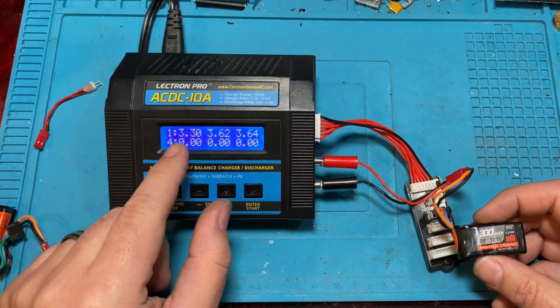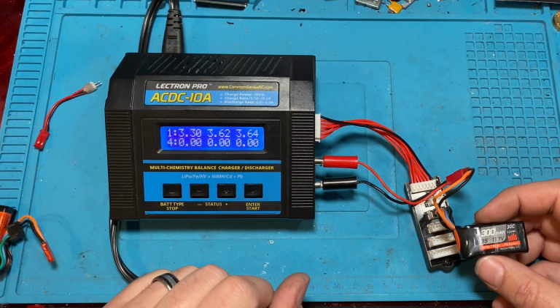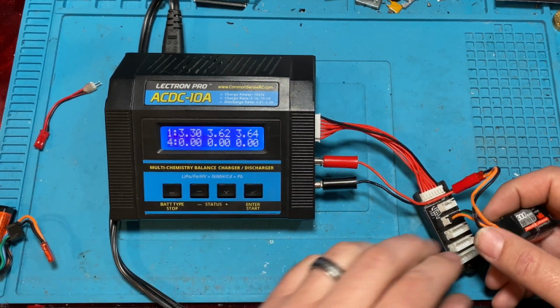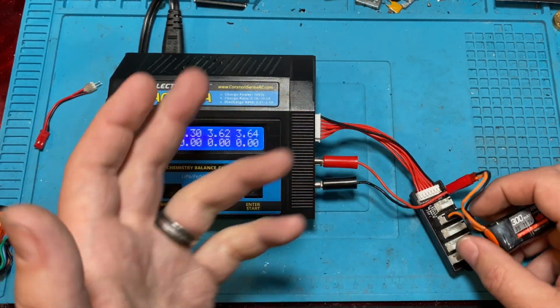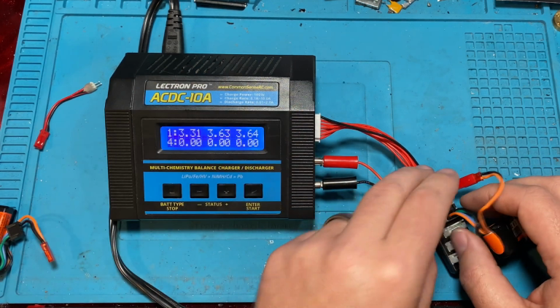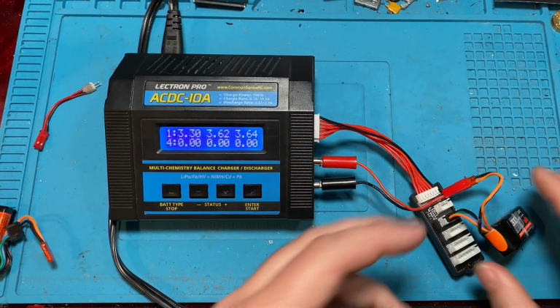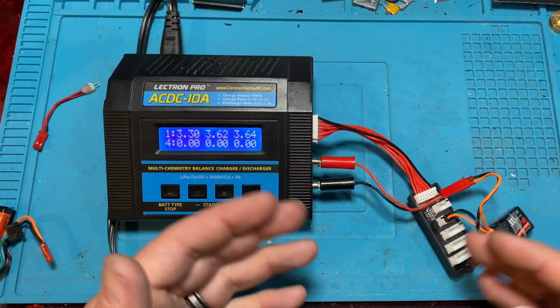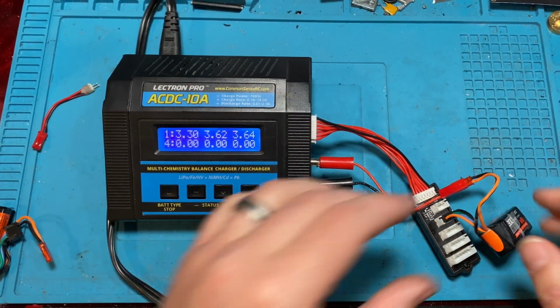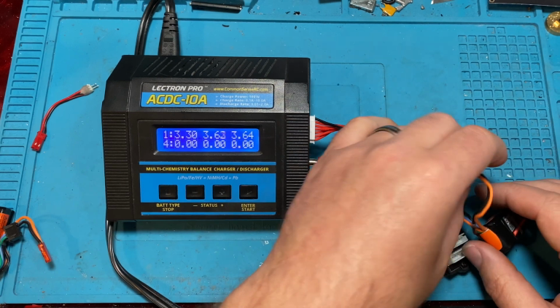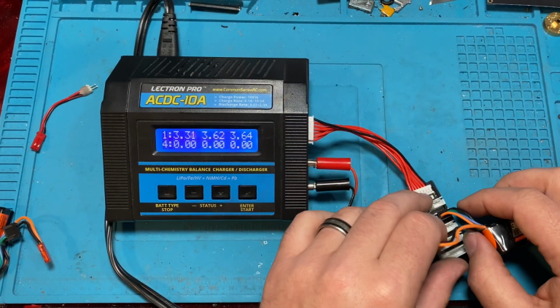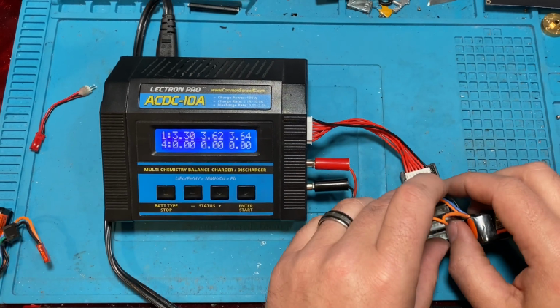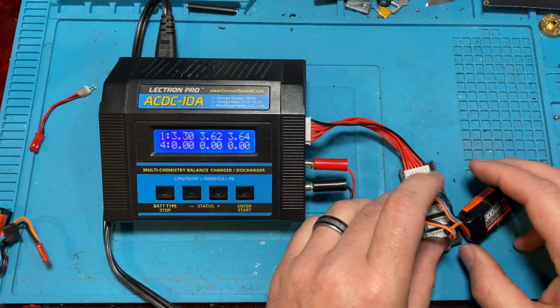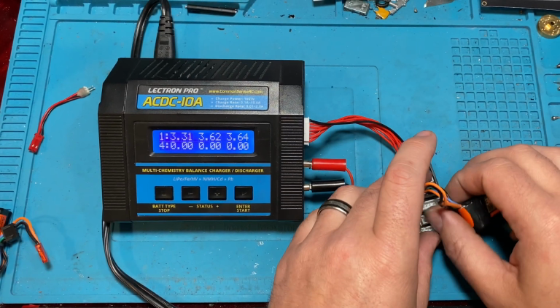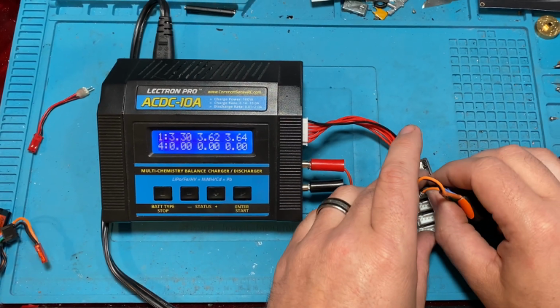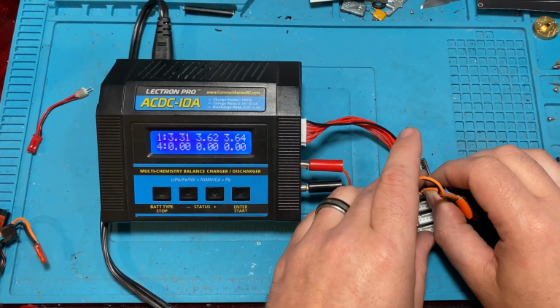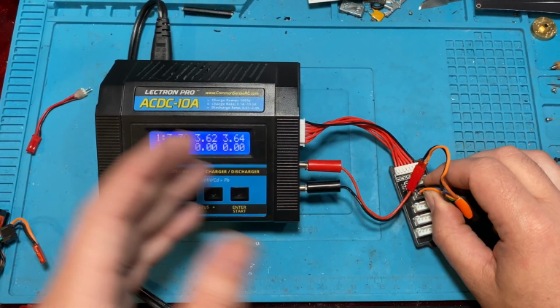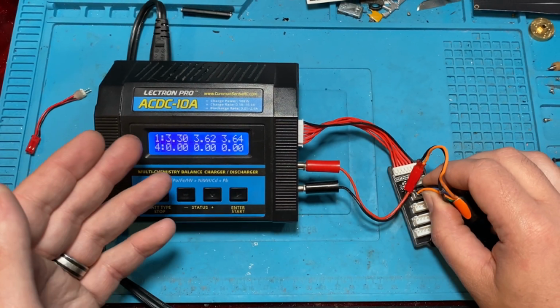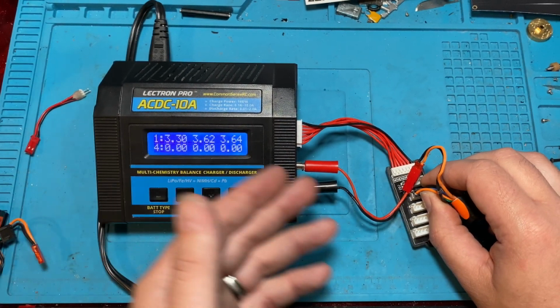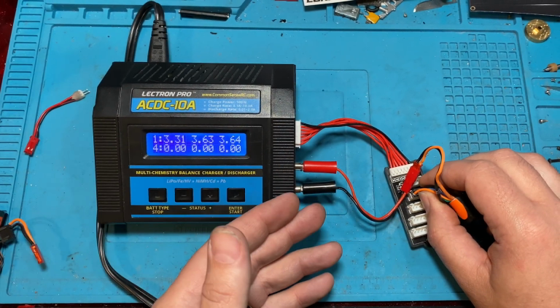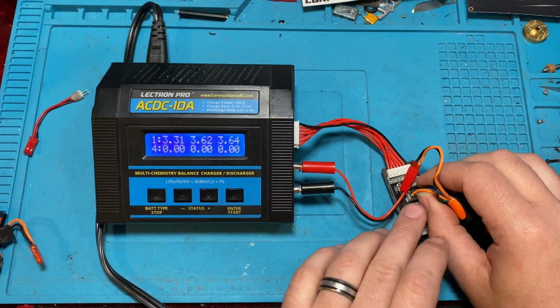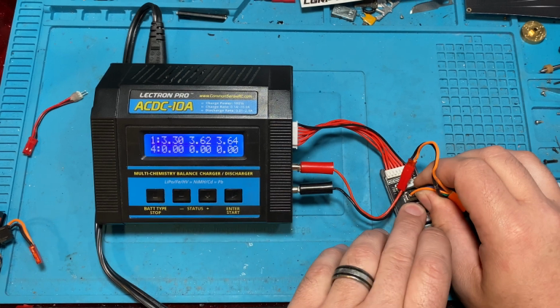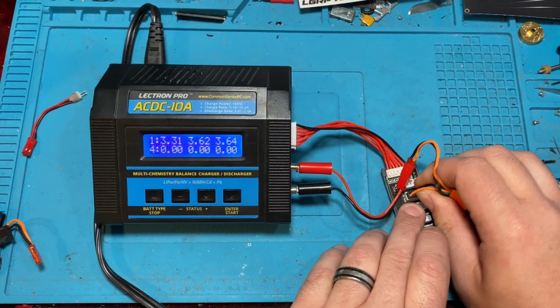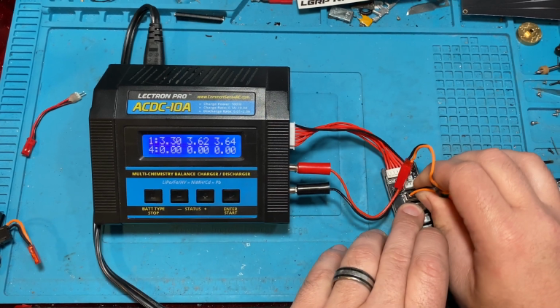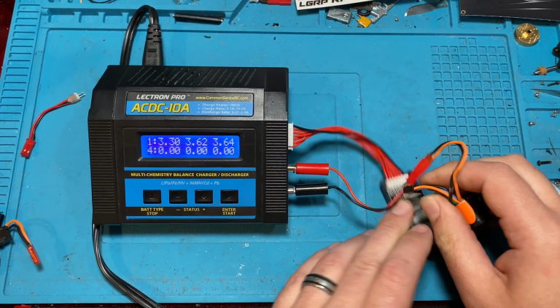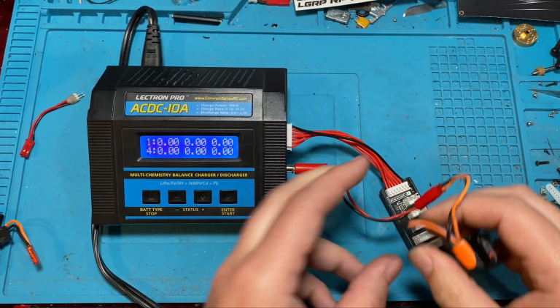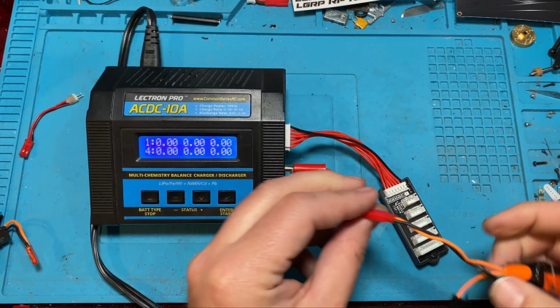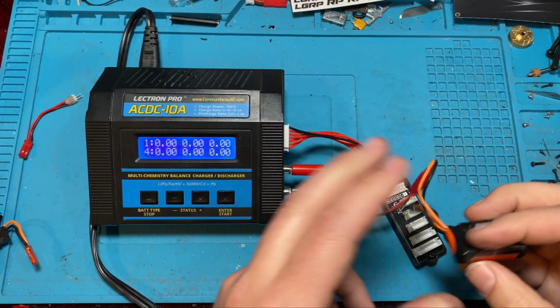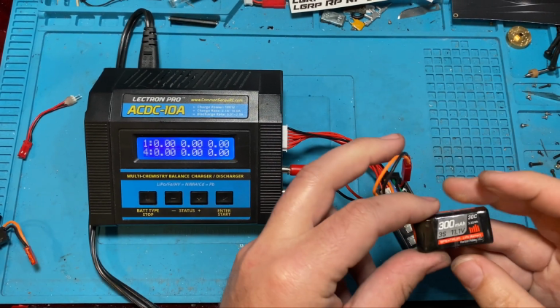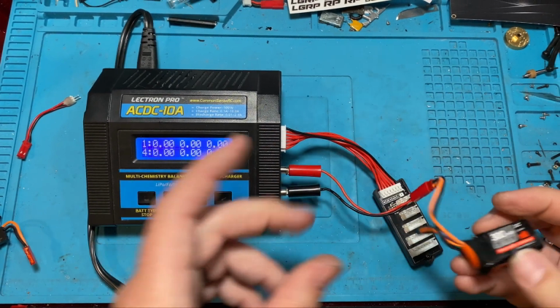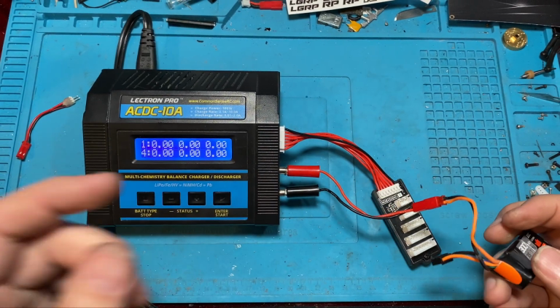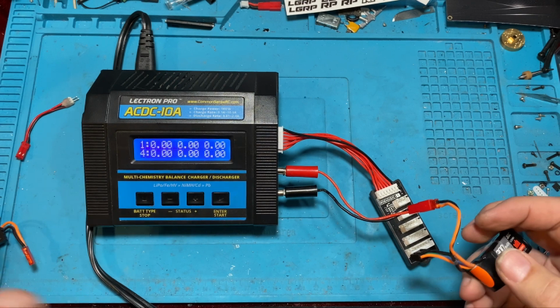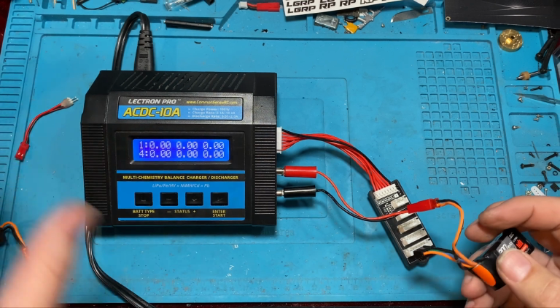Some people say you can bump it up using NiMH mode to charge all of the cells, since you can't balance charge in NiMH mode. But that's kind of dangerous, so that's not the approach I recommend.